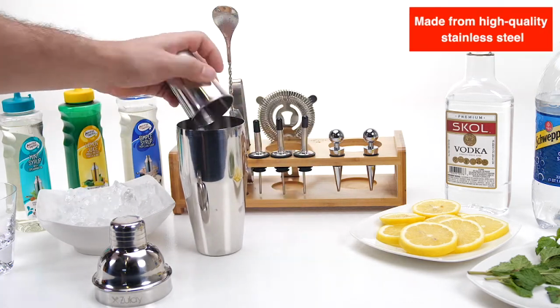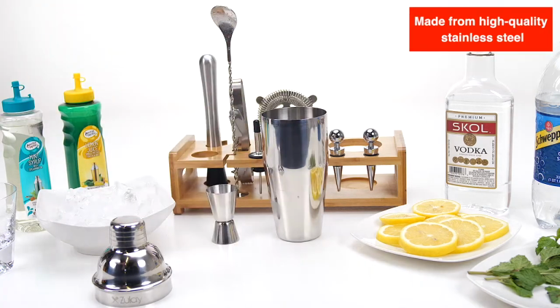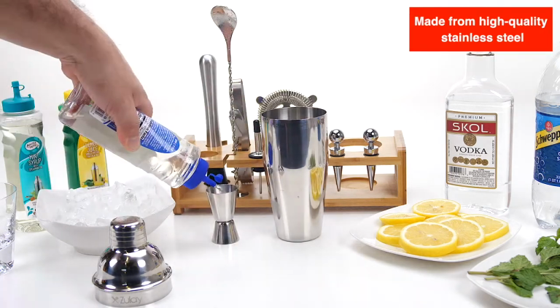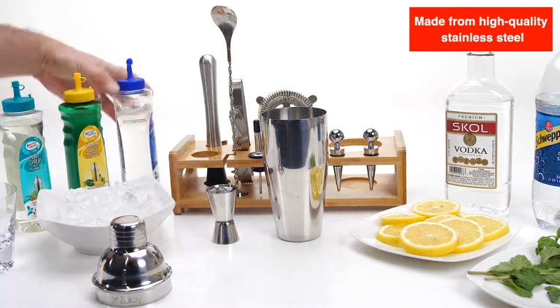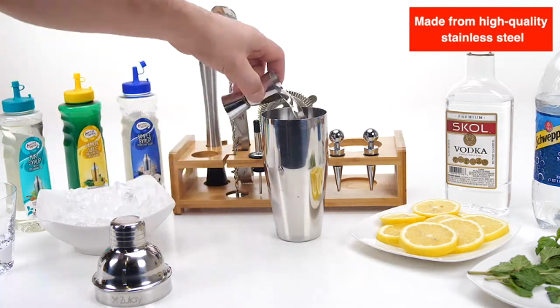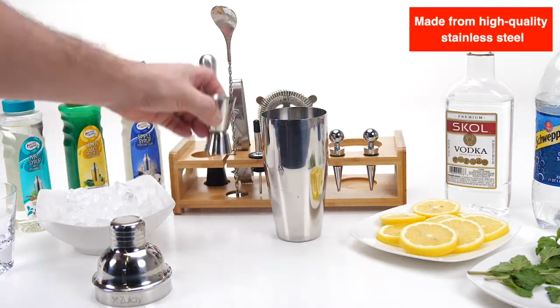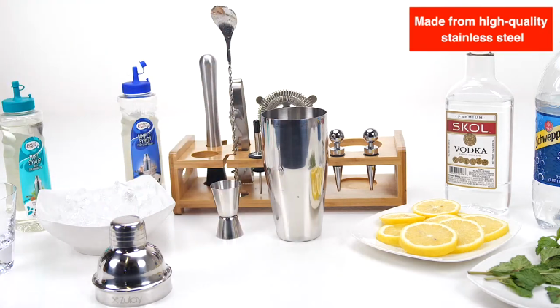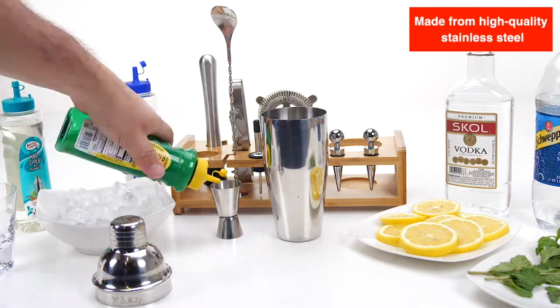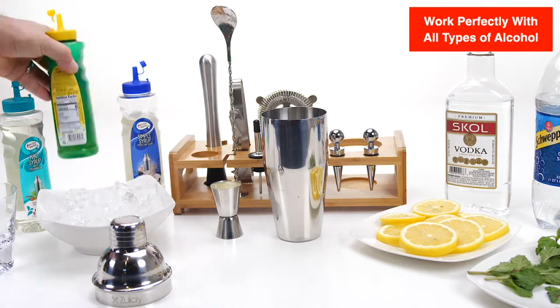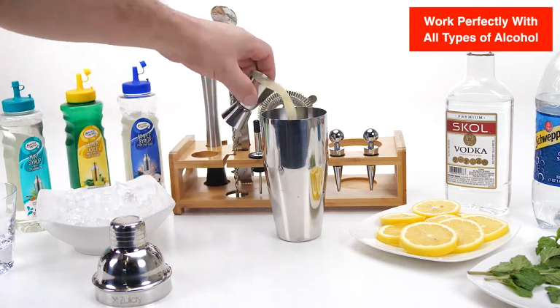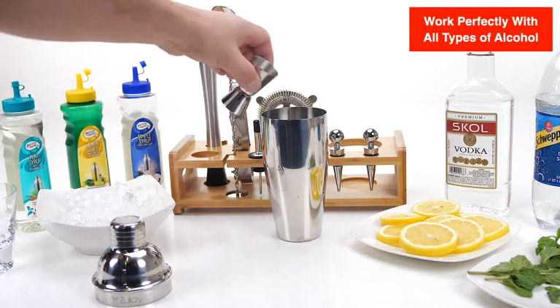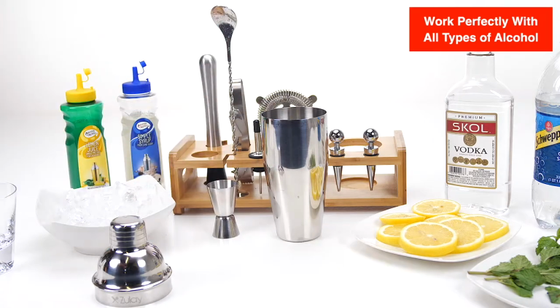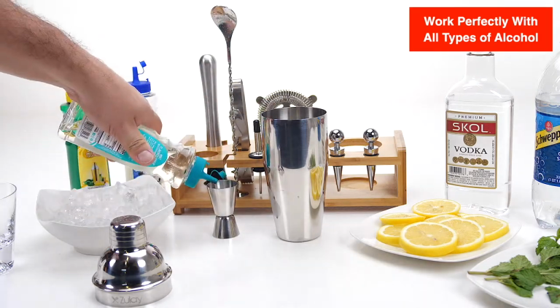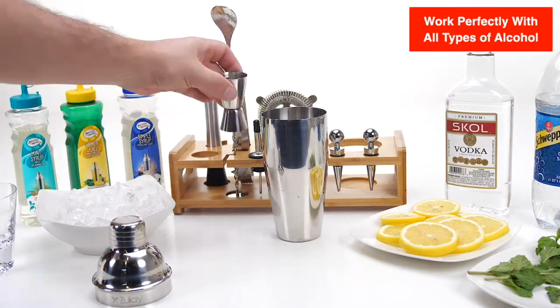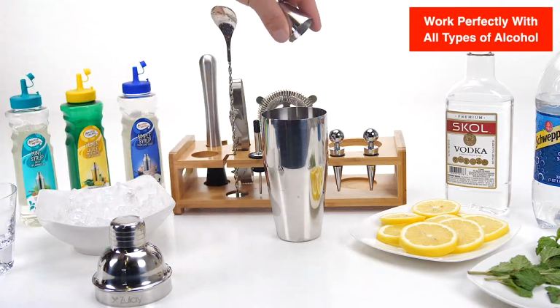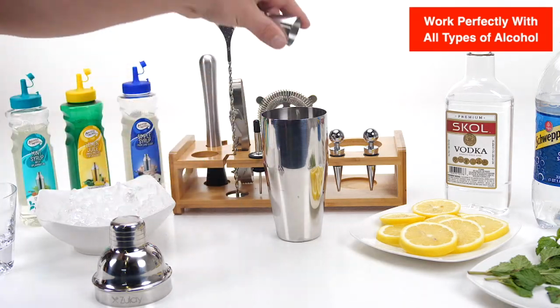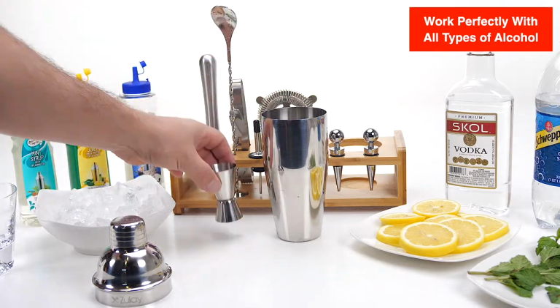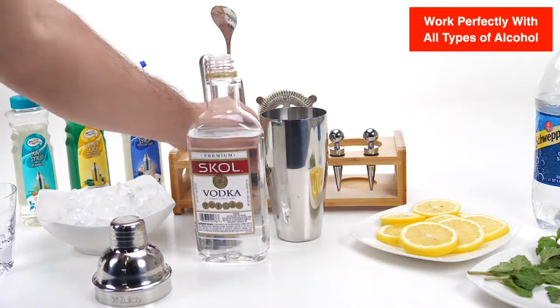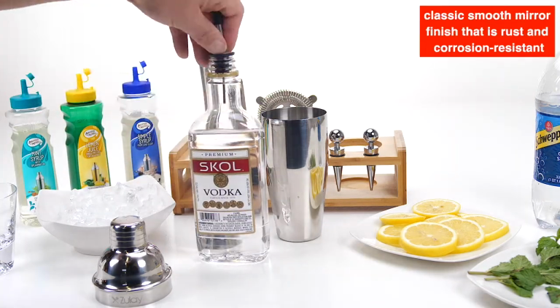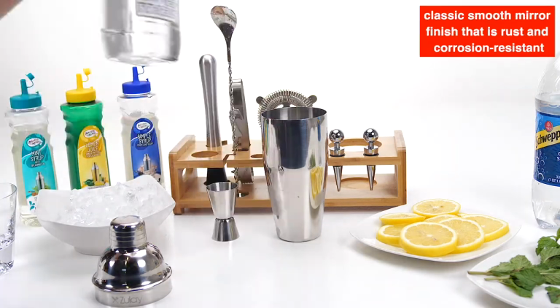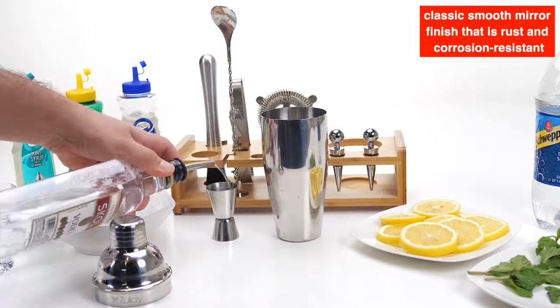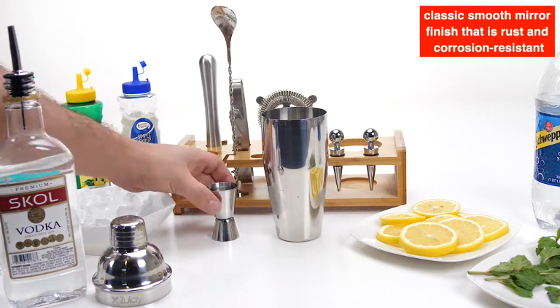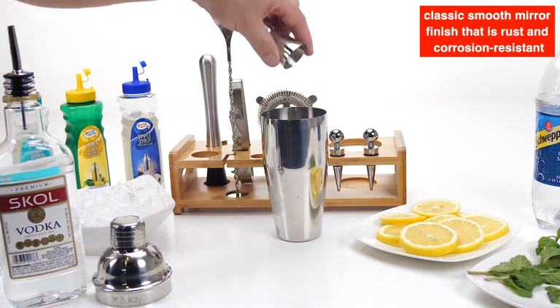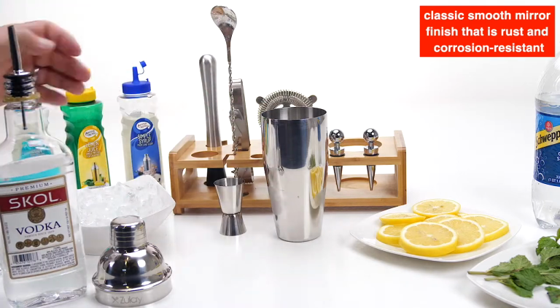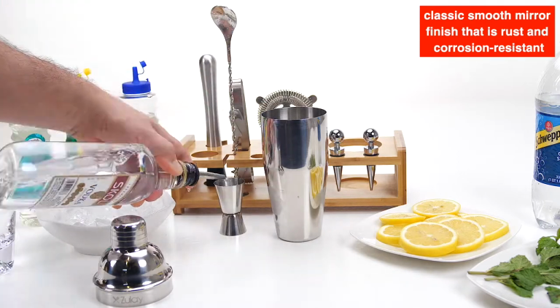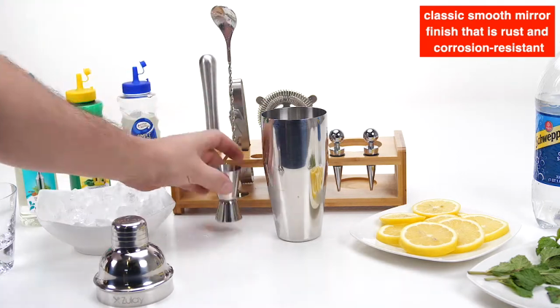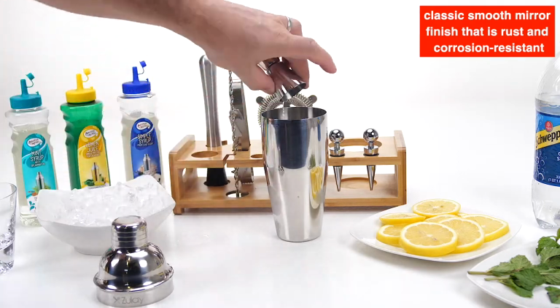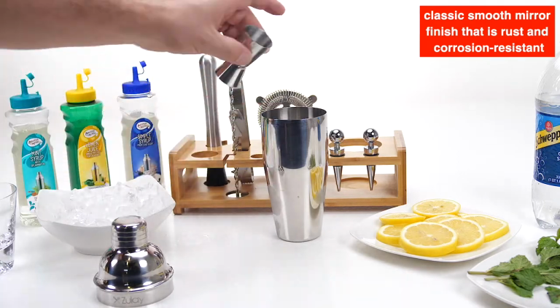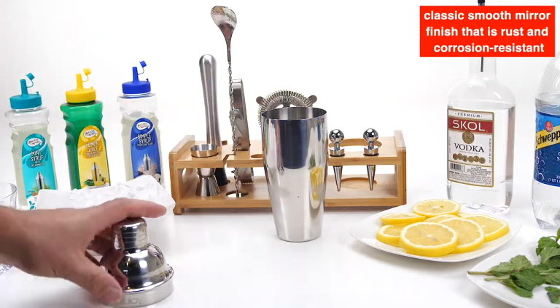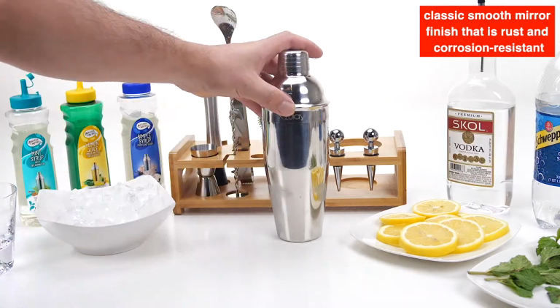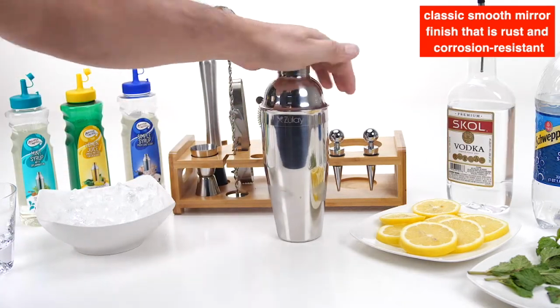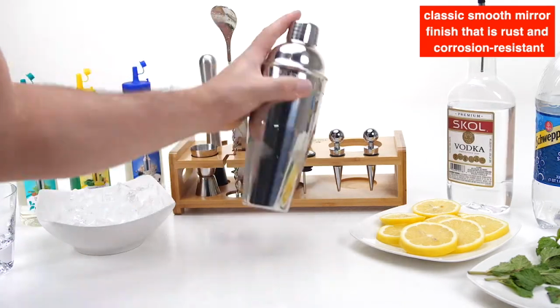Made from high quality stainless steel designed to enhance and preserve the flavor of any alcoholic beverage. It has a classic smooth mirror finish that is rust and corrosion resistant.